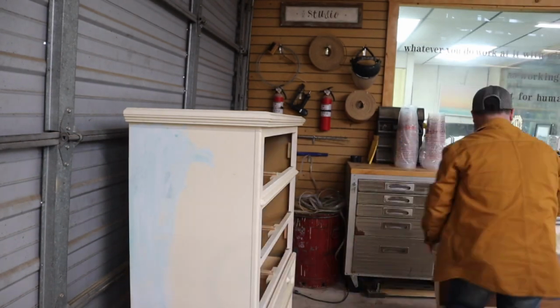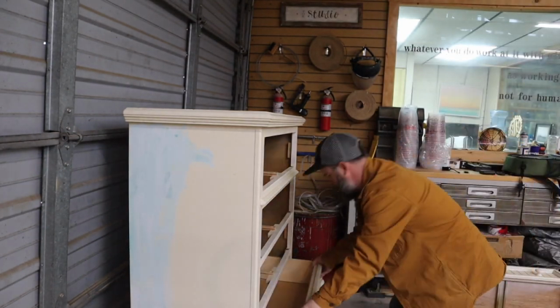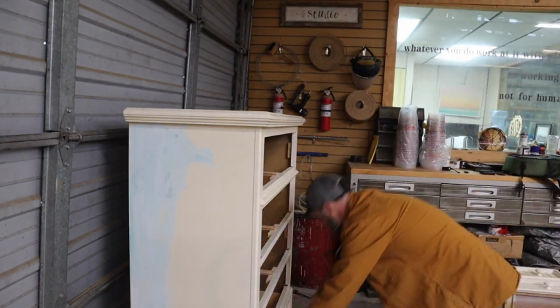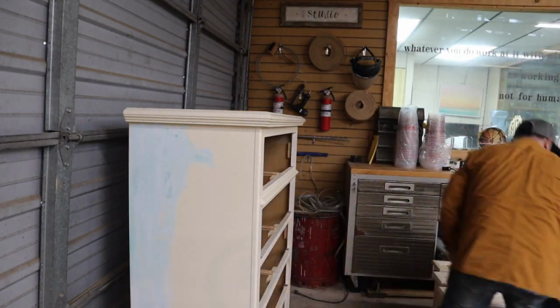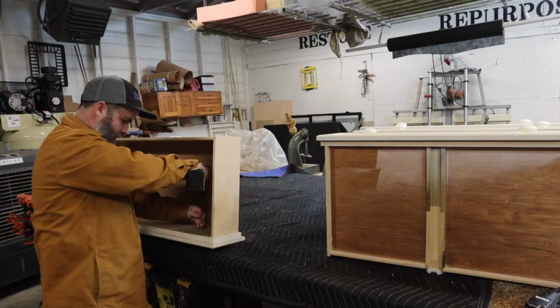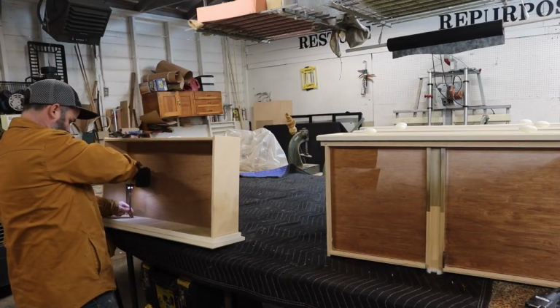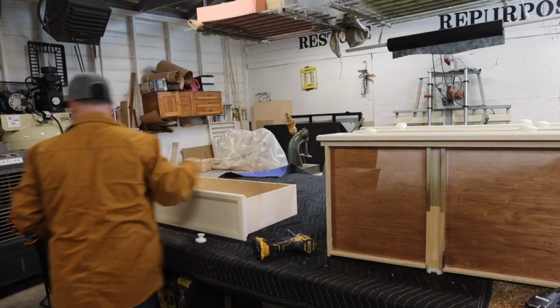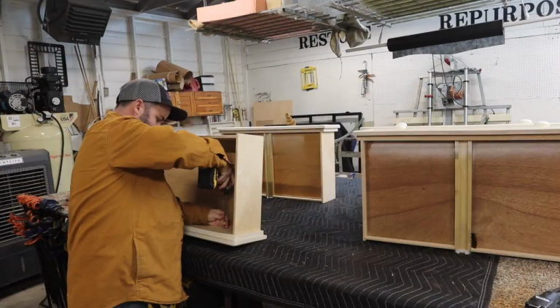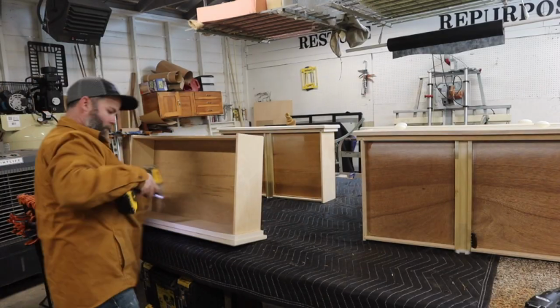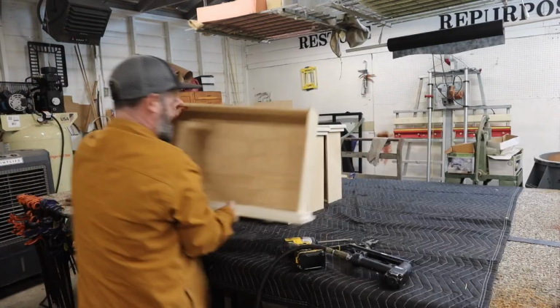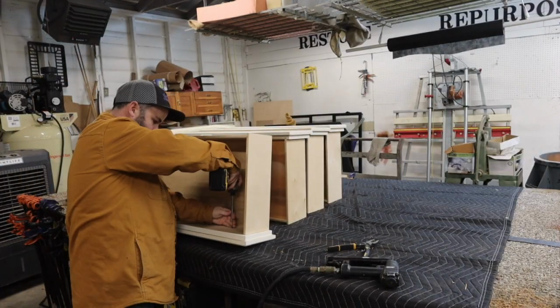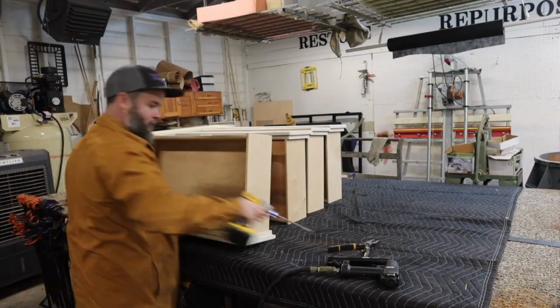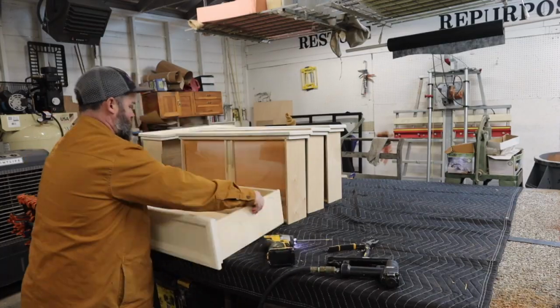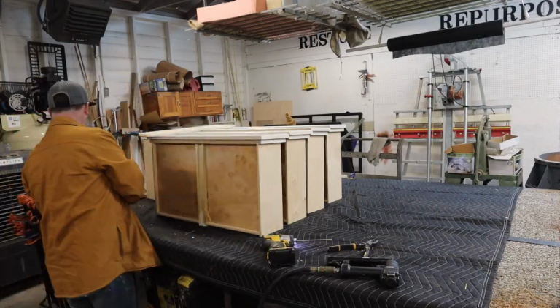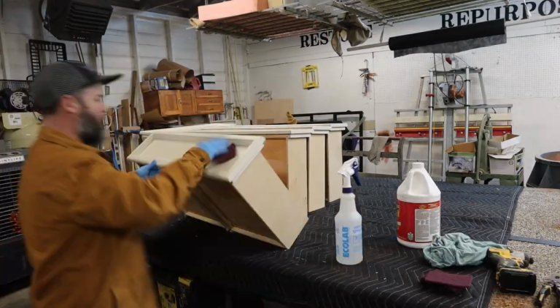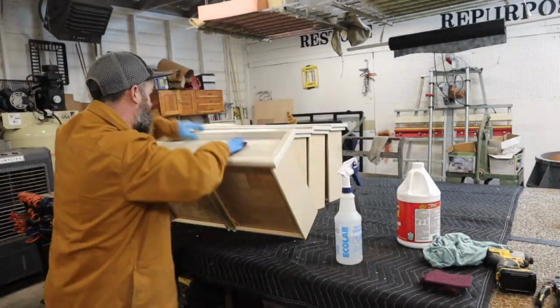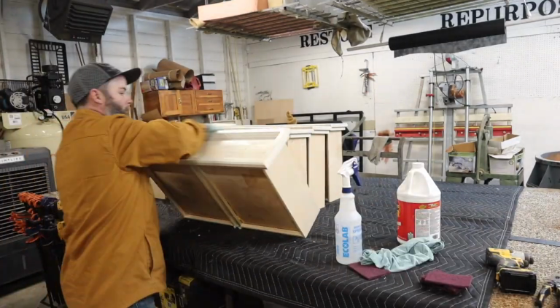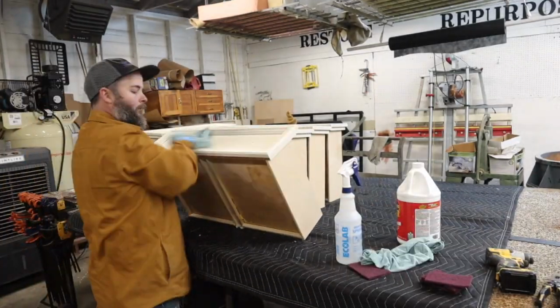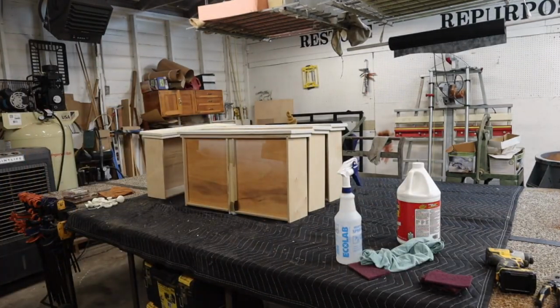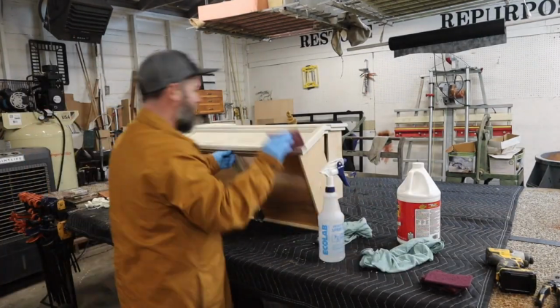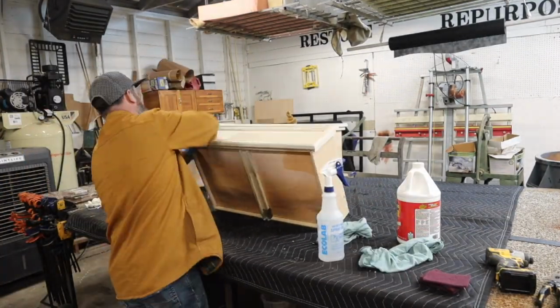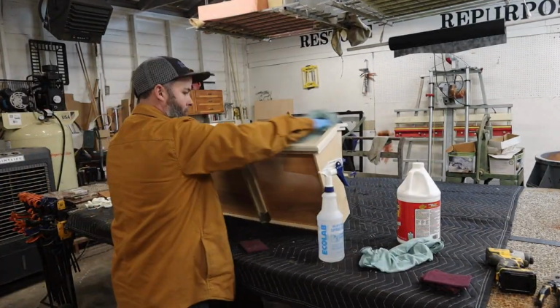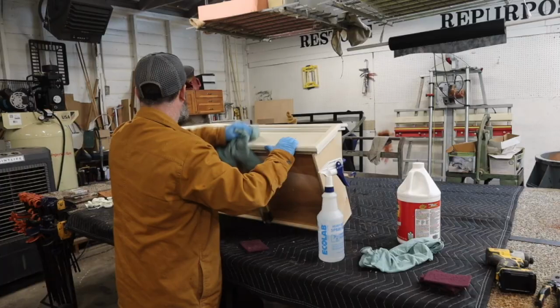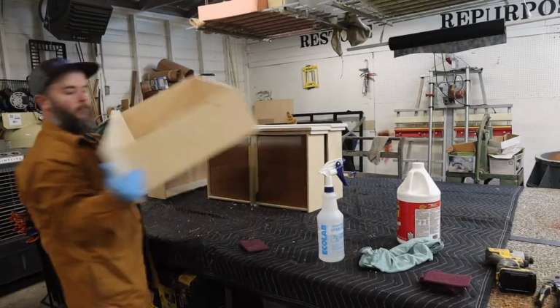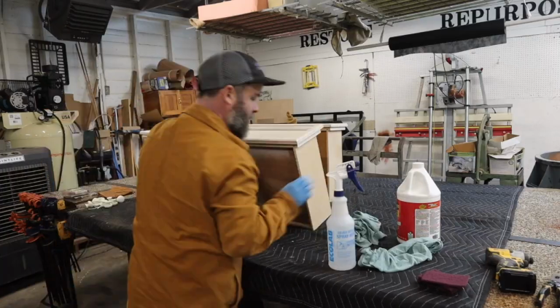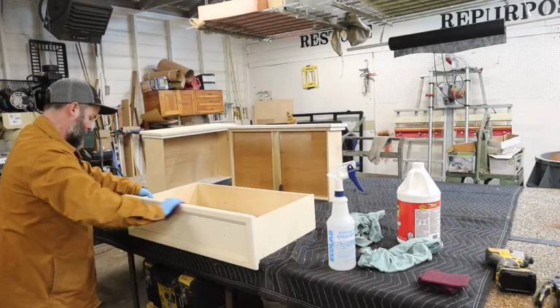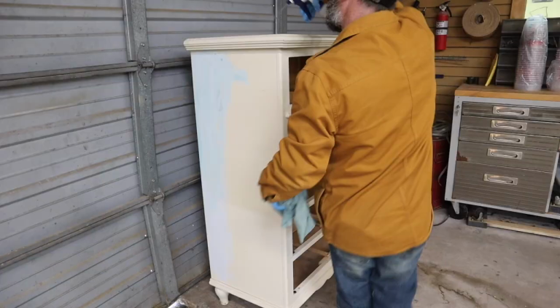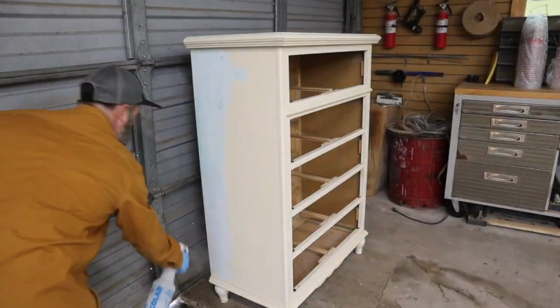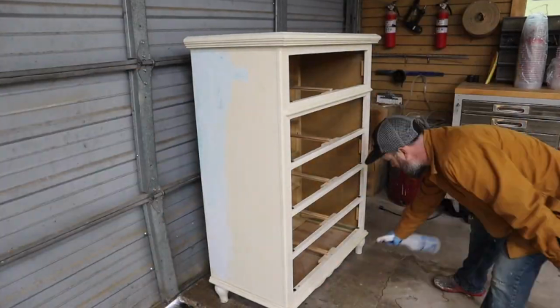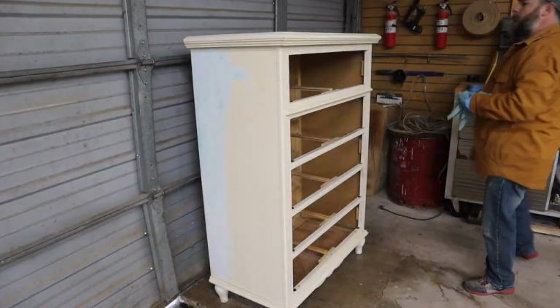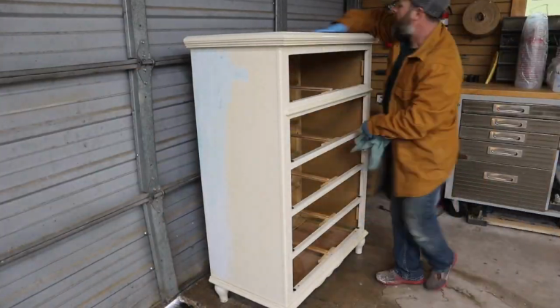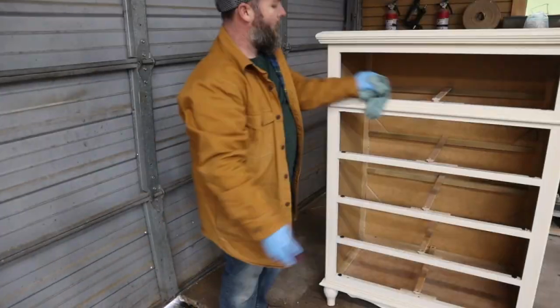Hey everybody, Boone White with the 323 Concept Furniture Restoration. Today I am refinishing a chest of drawers in a blue paint. This project only took about four hours overall, but this is just an abbreviated version. If you want to see the full version, it's on our YouTube channel.